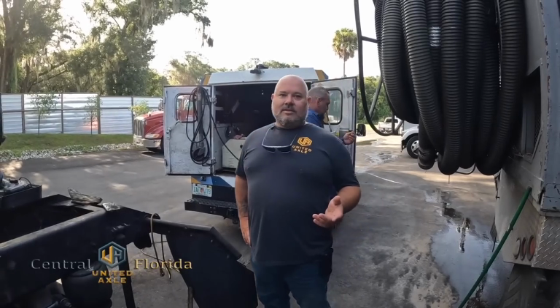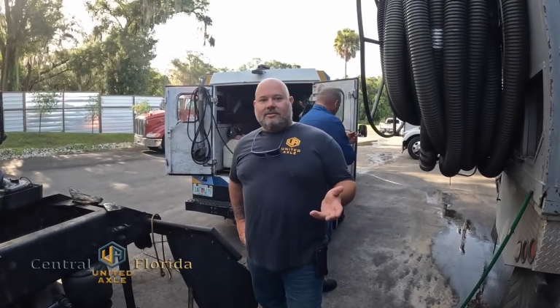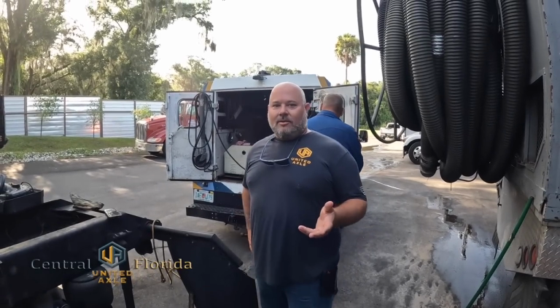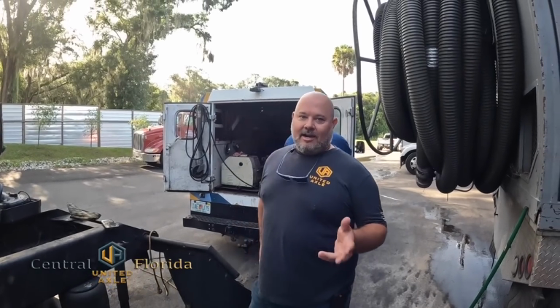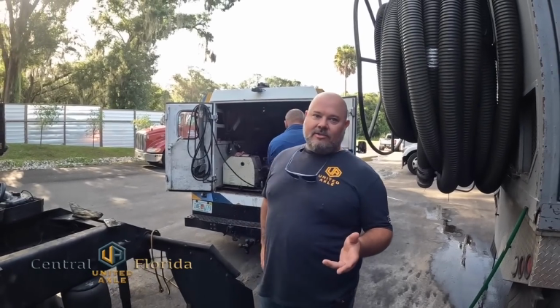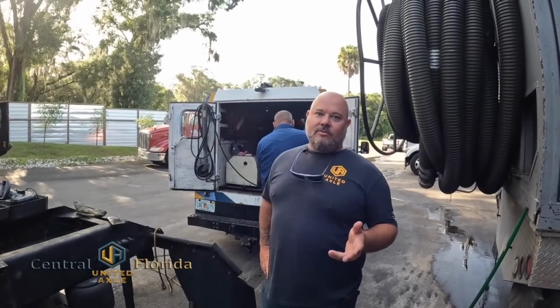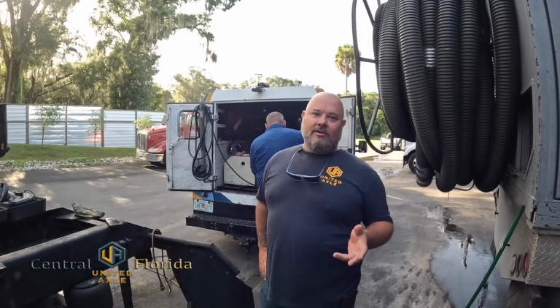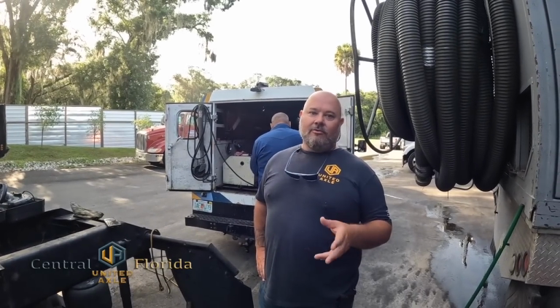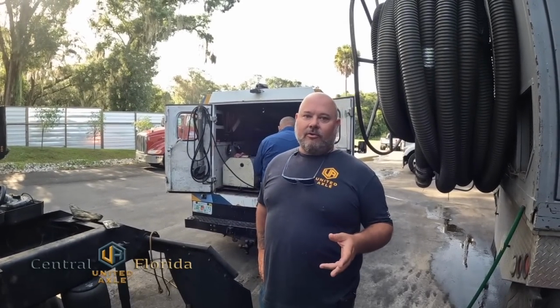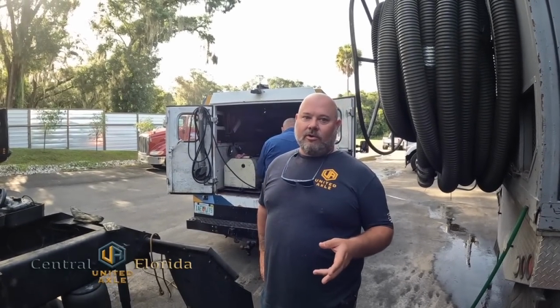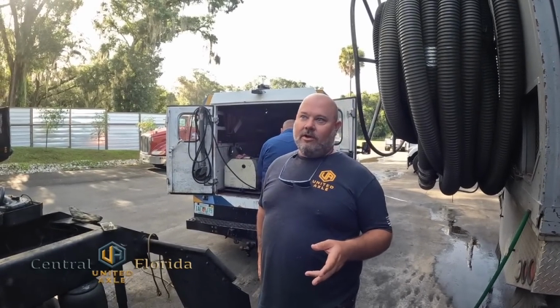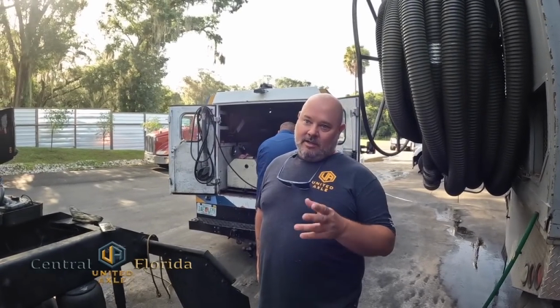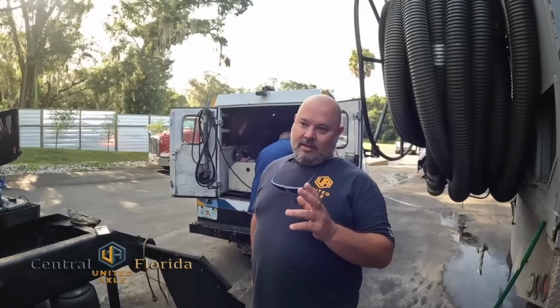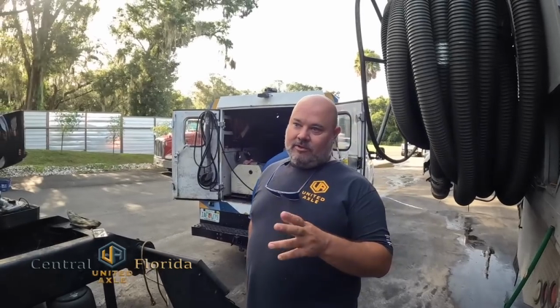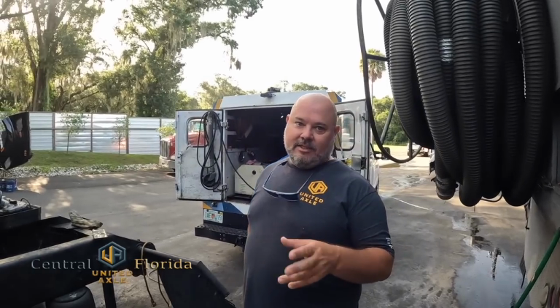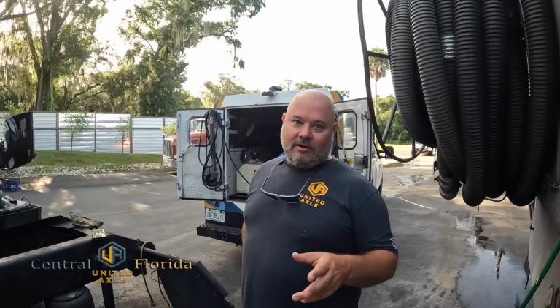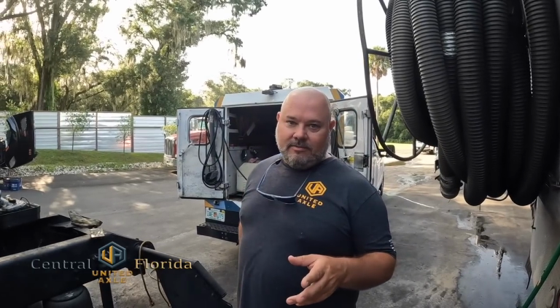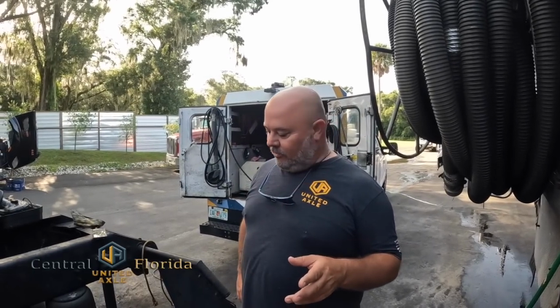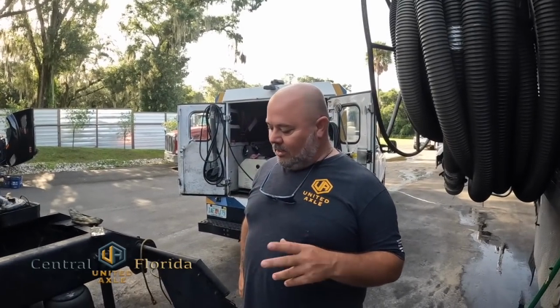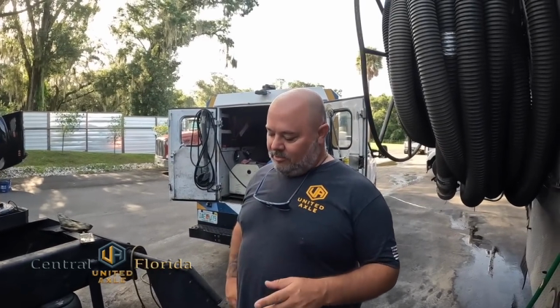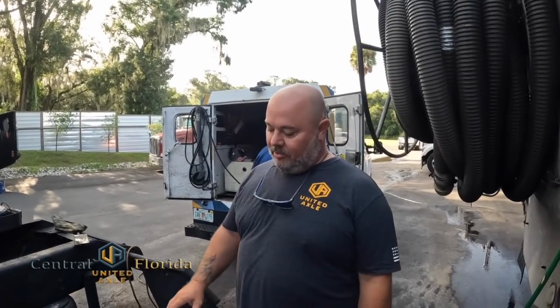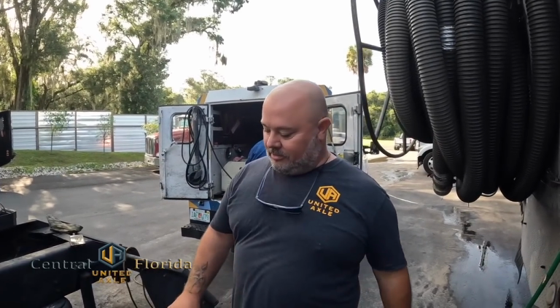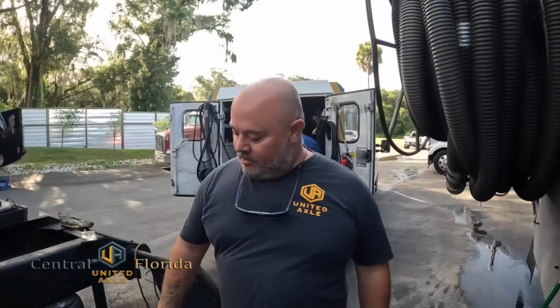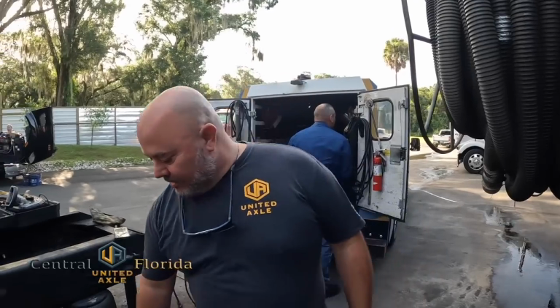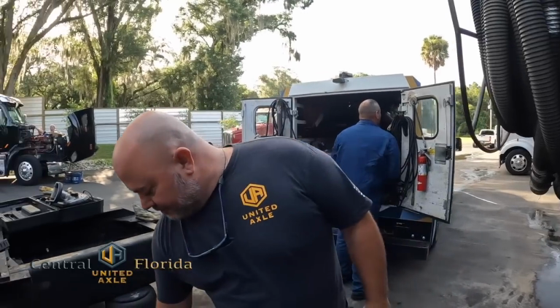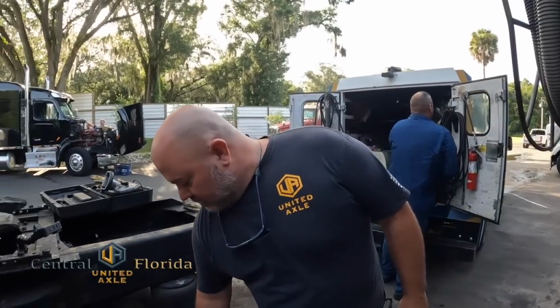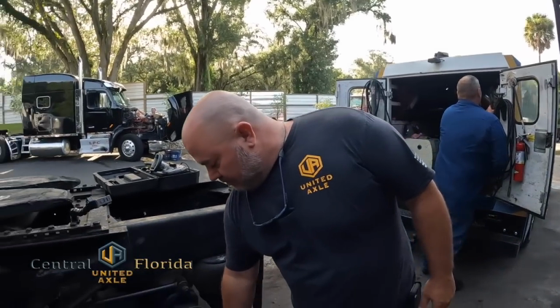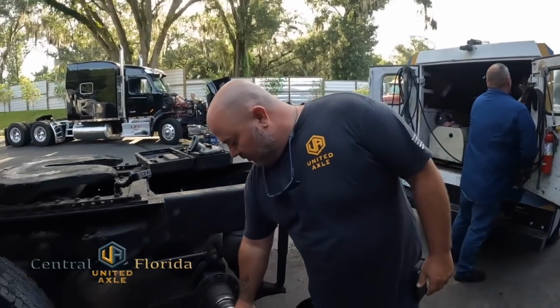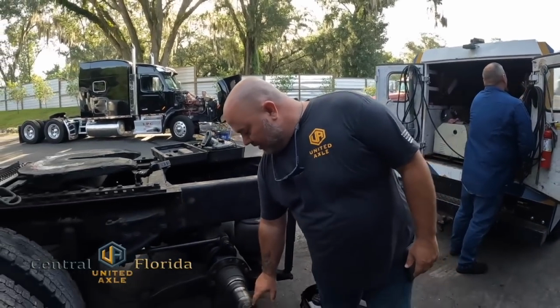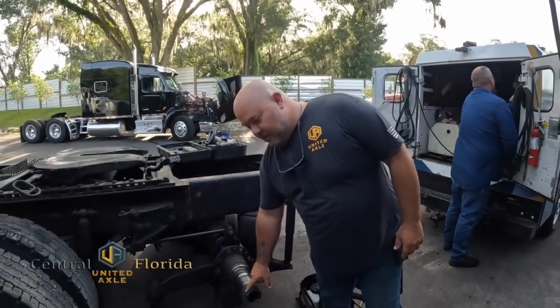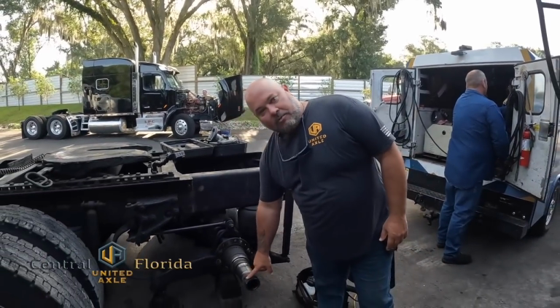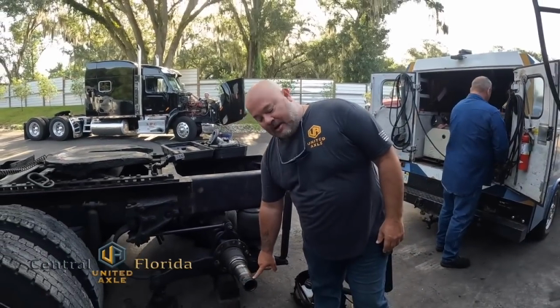Hey, this is Allen United Axle. We're down here in Dover, Florida working on a Kenmore T600. We've got a left rear spindle that's burnt up, burnt up the wheel bearings on it, and tore up the threads.